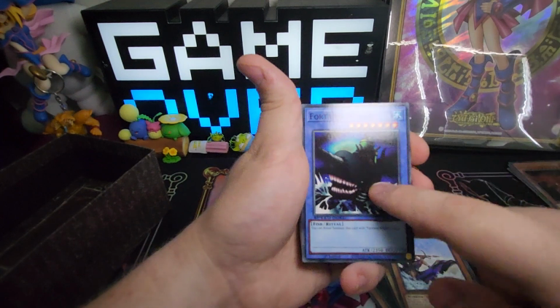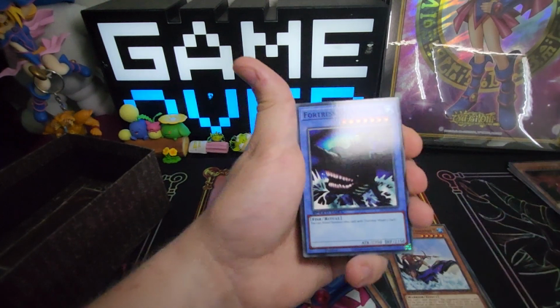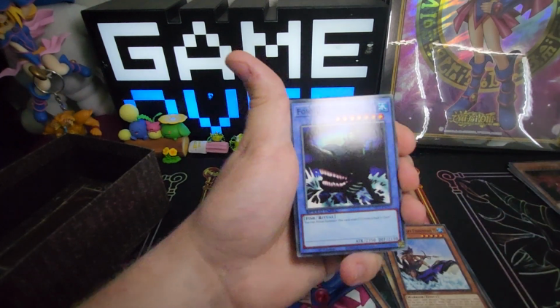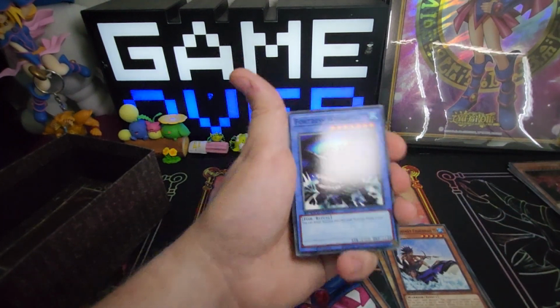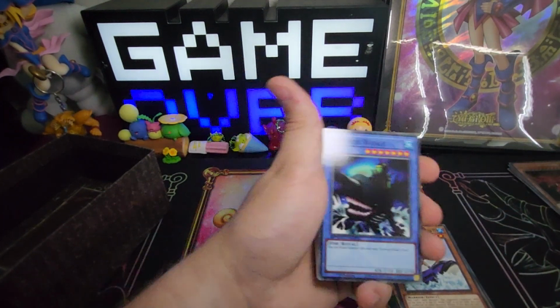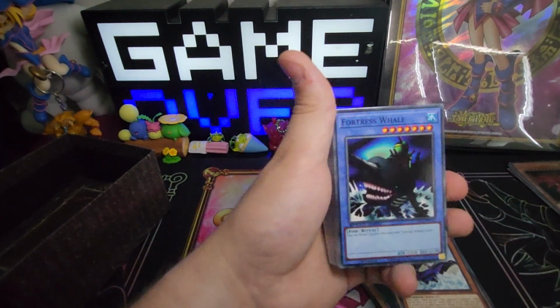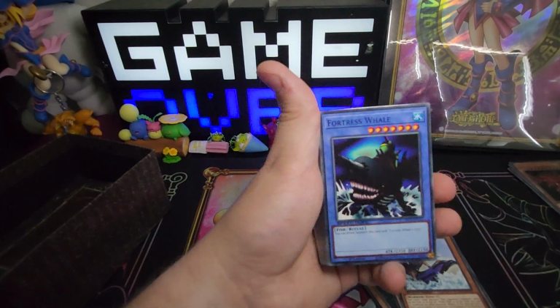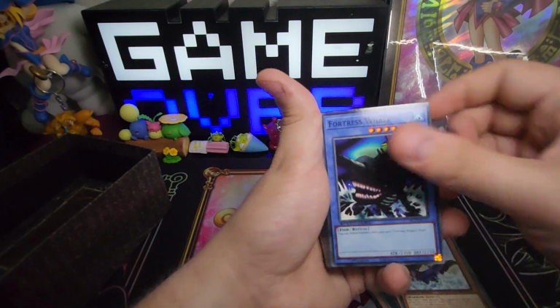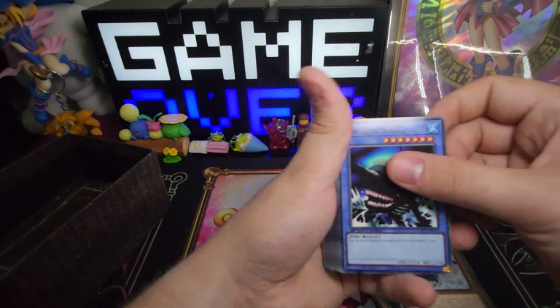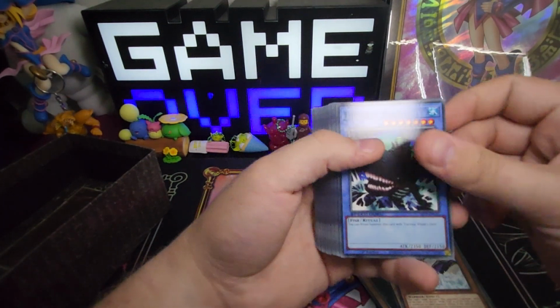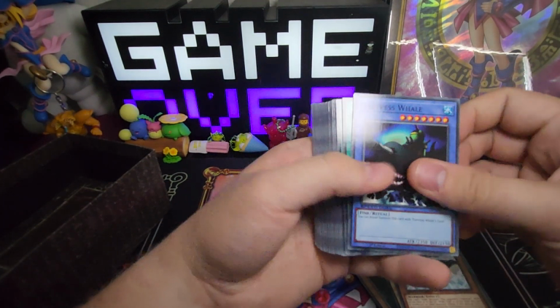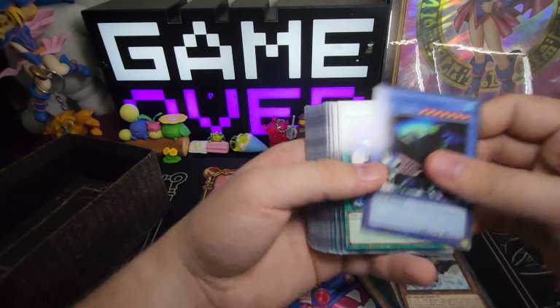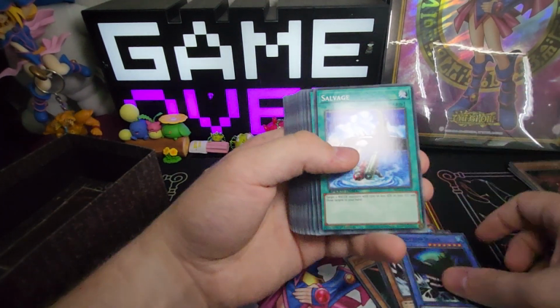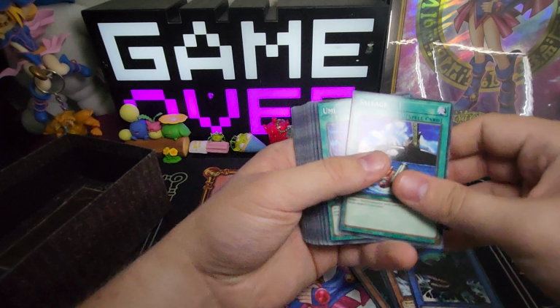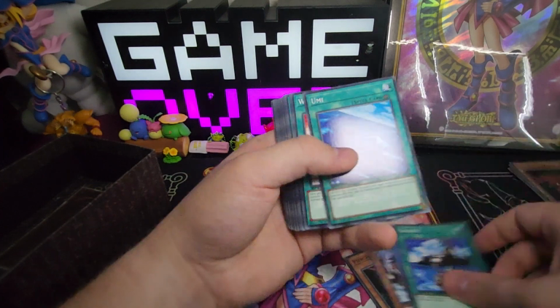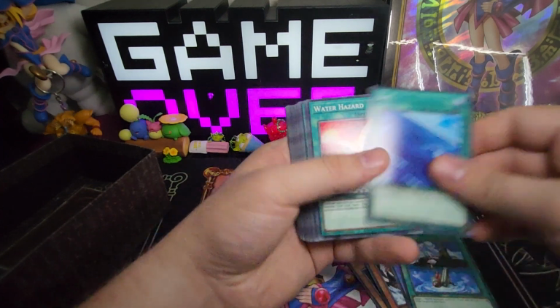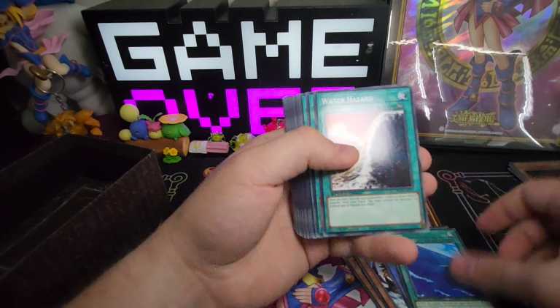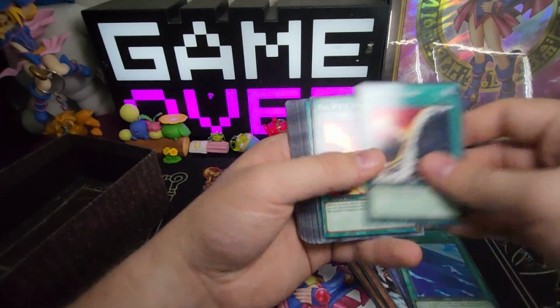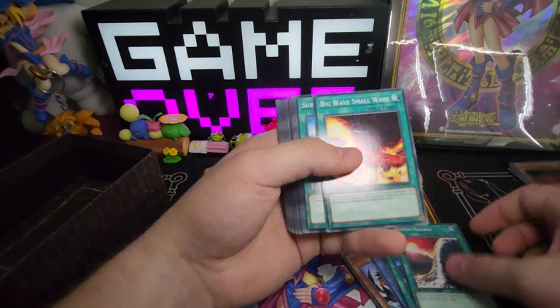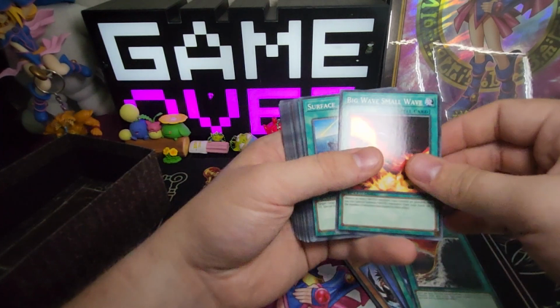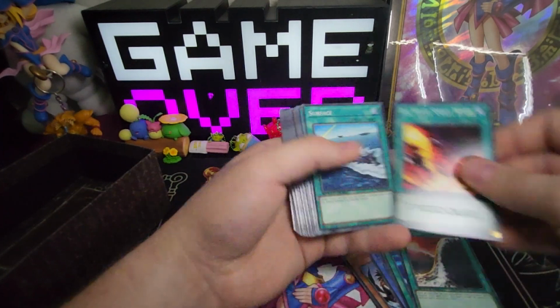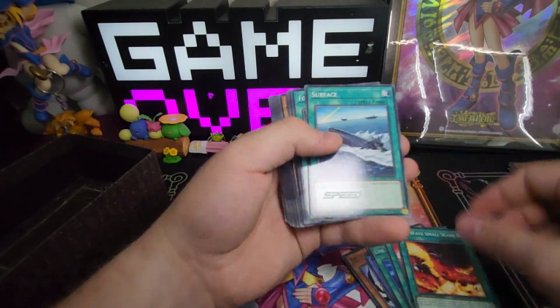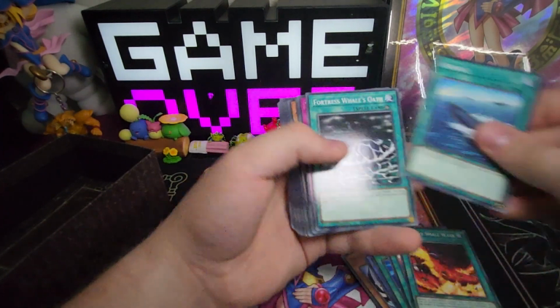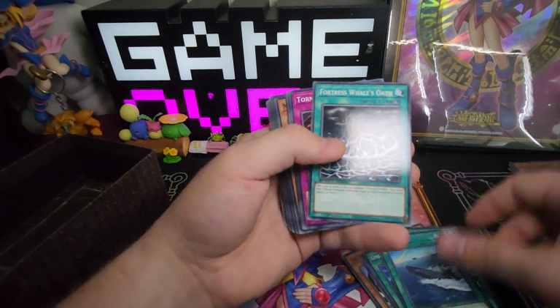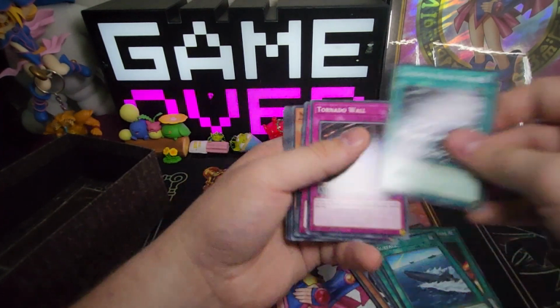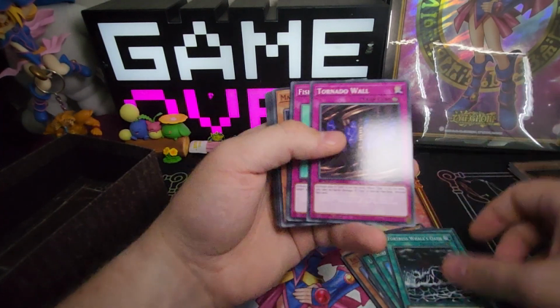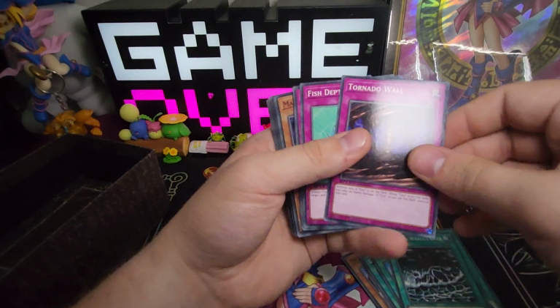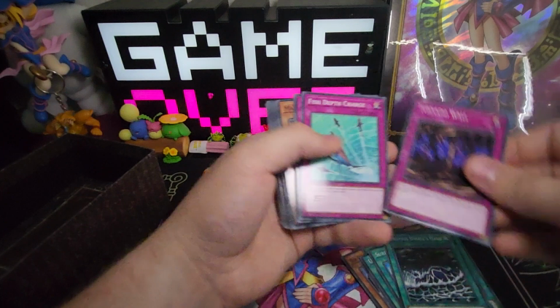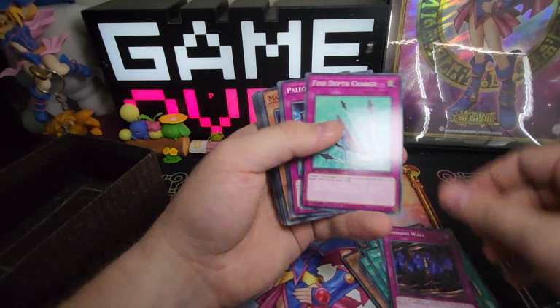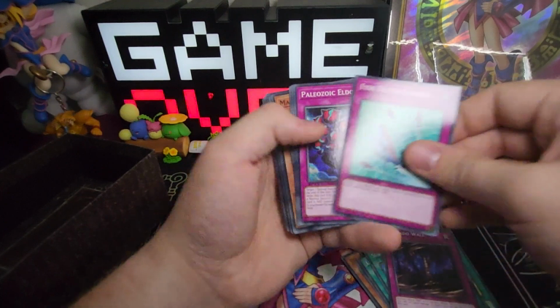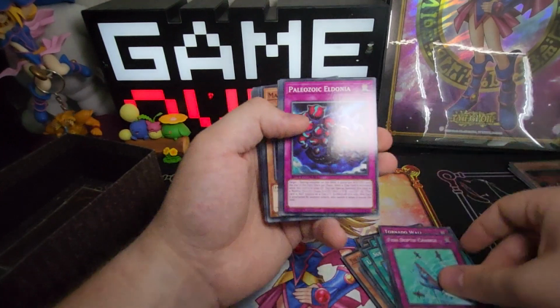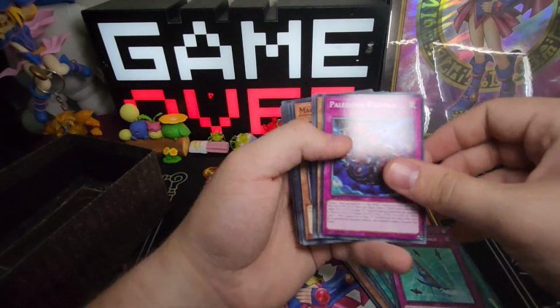You could get this in the Duelist from the Deep set — I believe as an Ultra in that set. Salvage, Umai, Water Hazard, Big Small Wave, Surface, Fortress Whale Oath, Tornado Wall, Fish Step Charge.